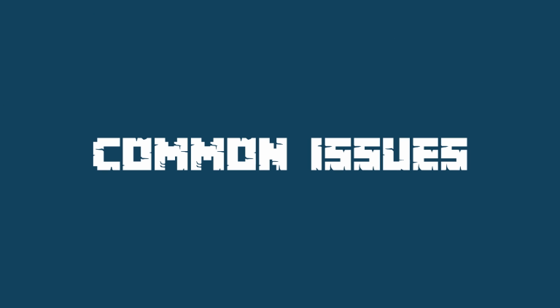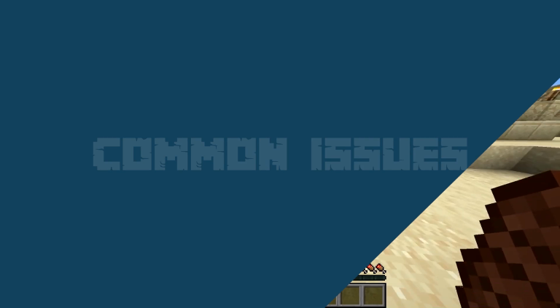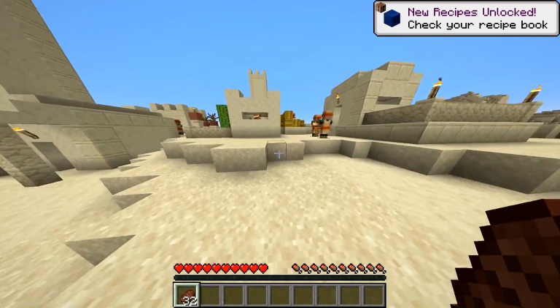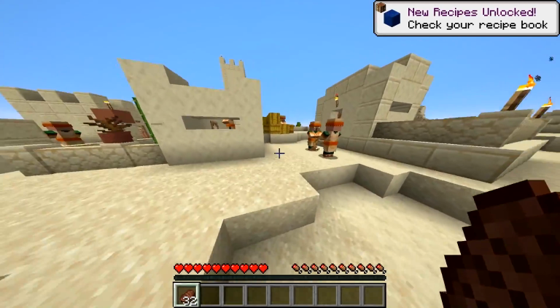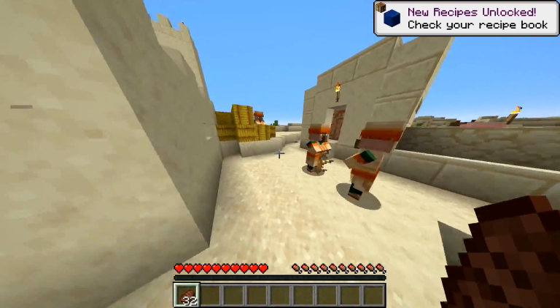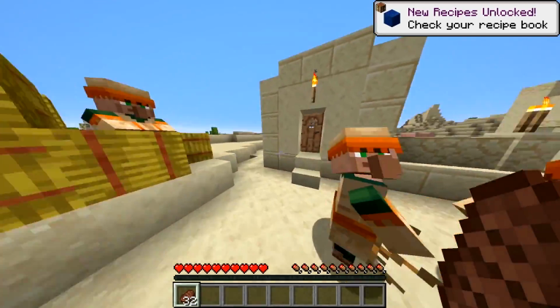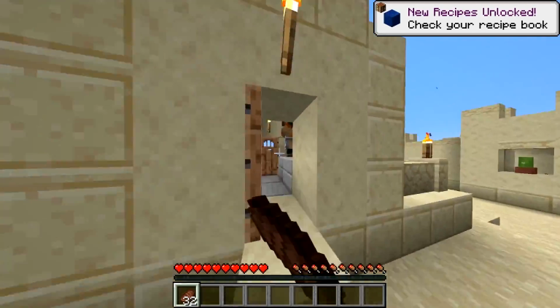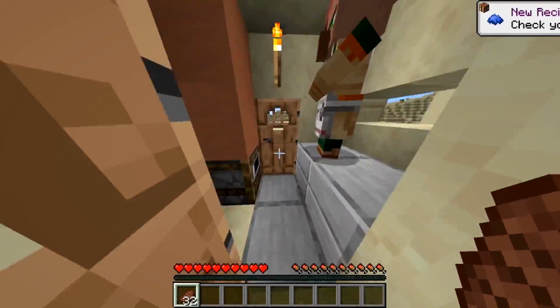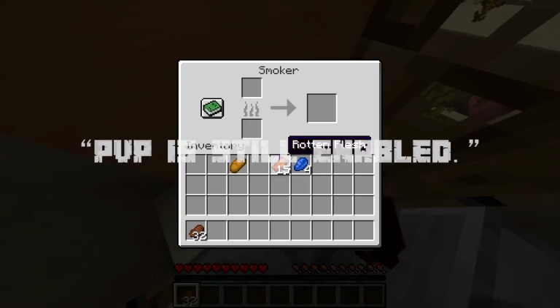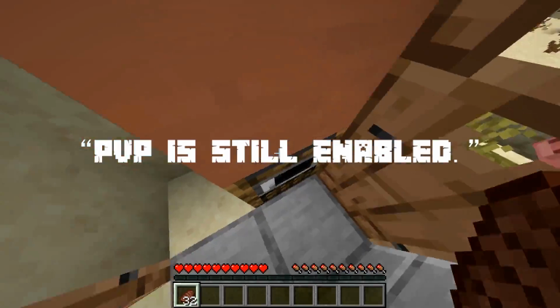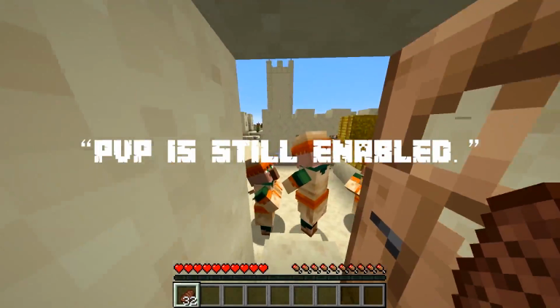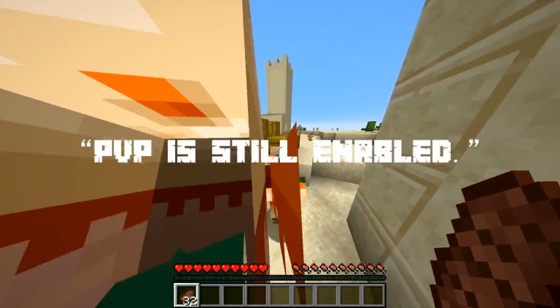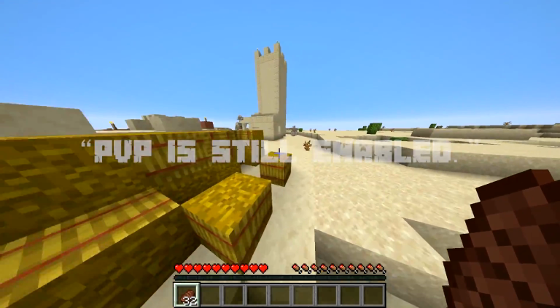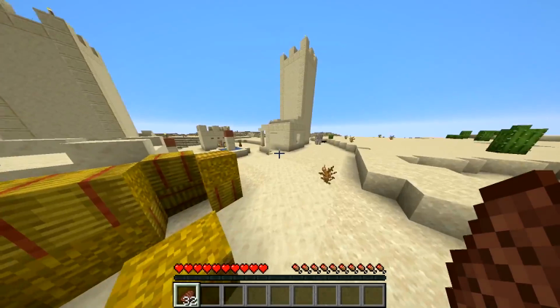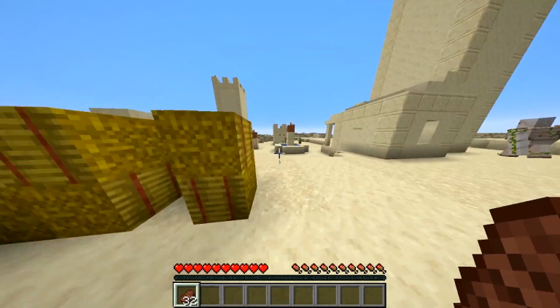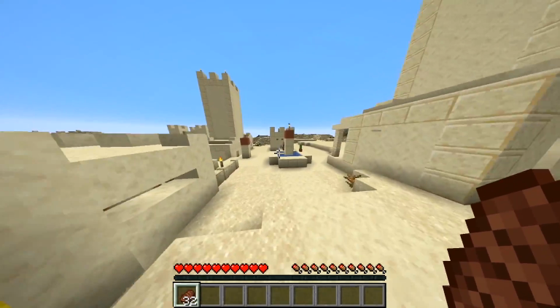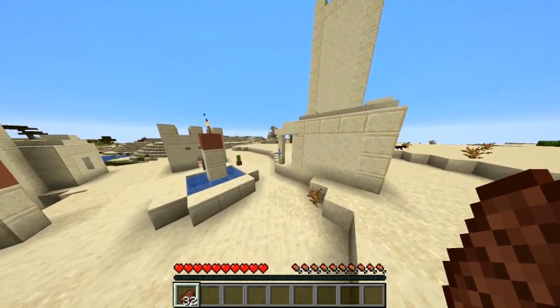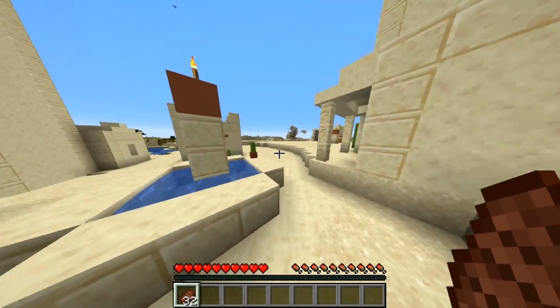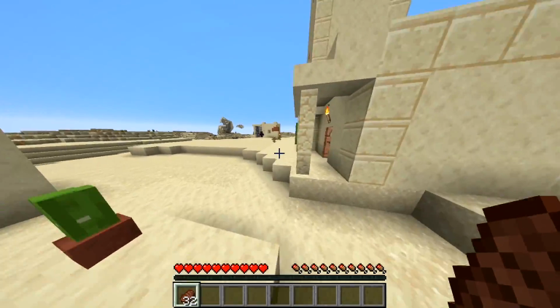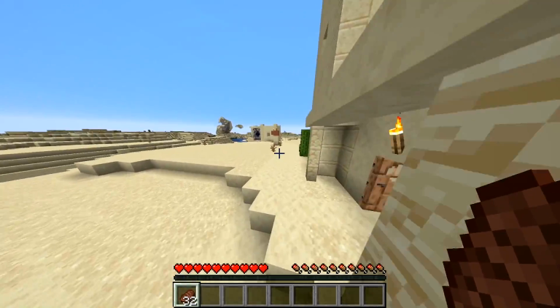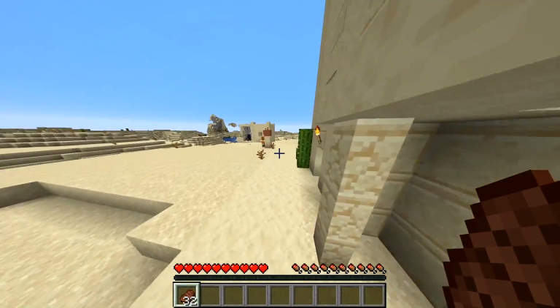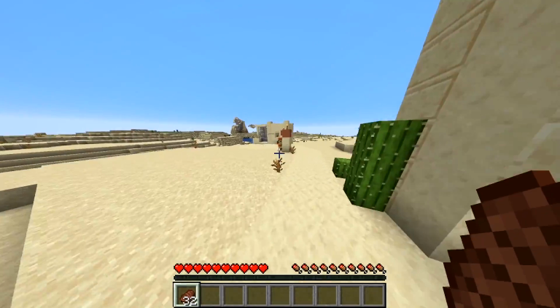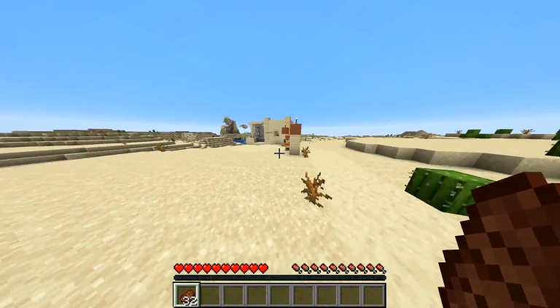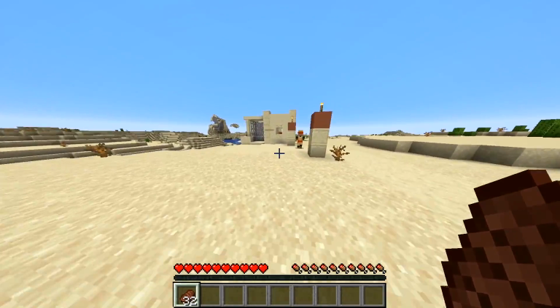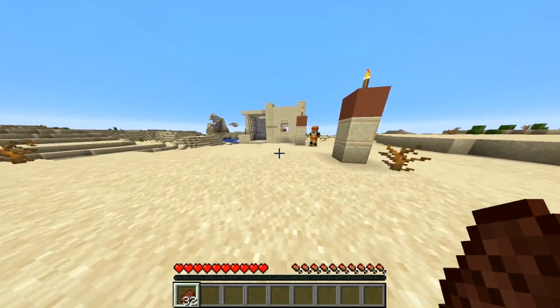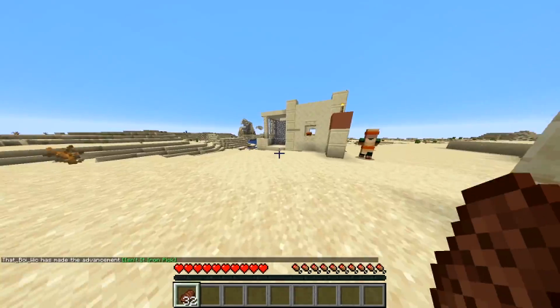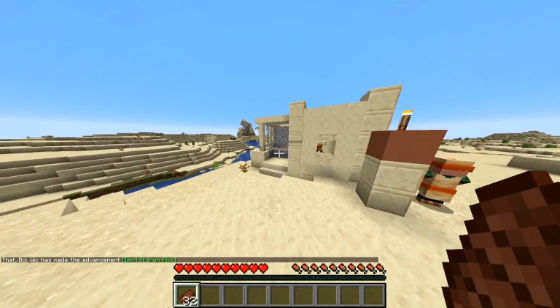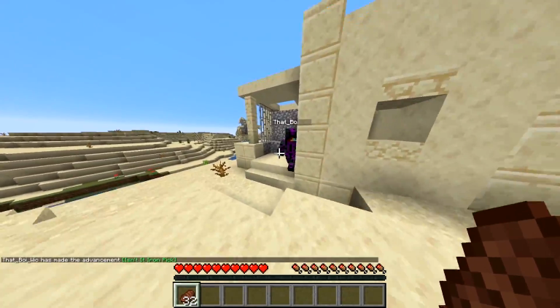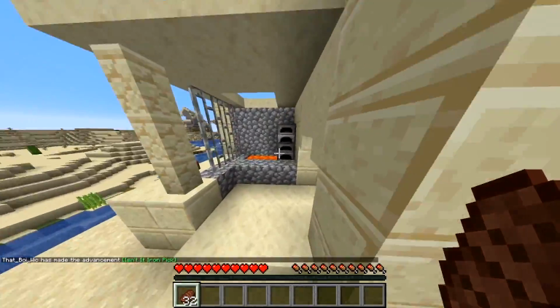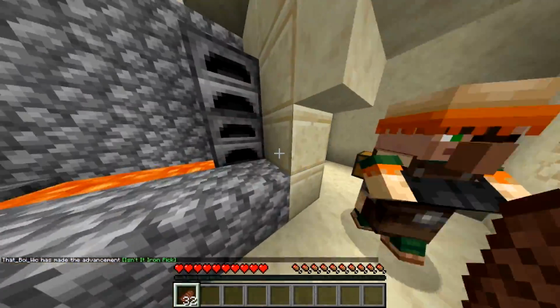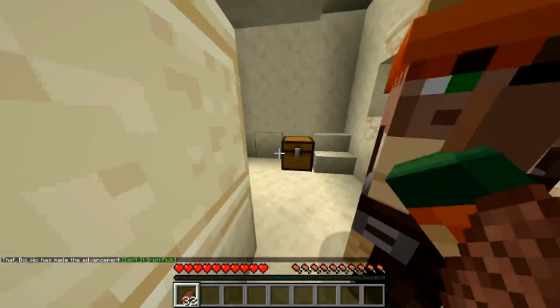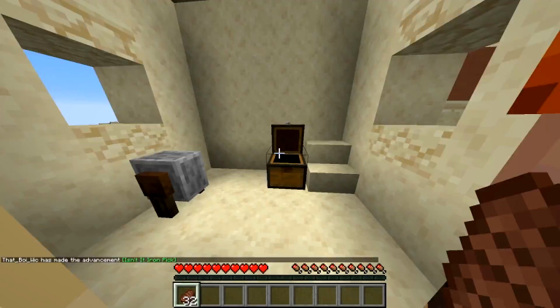Now I'll go over some common issues. The main one that we face is PvP is still working on my server. Double-check that you have set the Player vs. Player setting to Disabled, as well as hit the Save button at the bottom of the server settings page. Without saving, the restart will revert it back to Enabled.